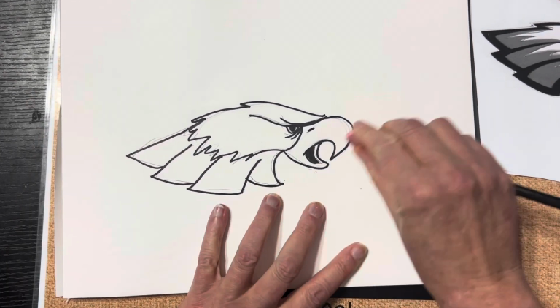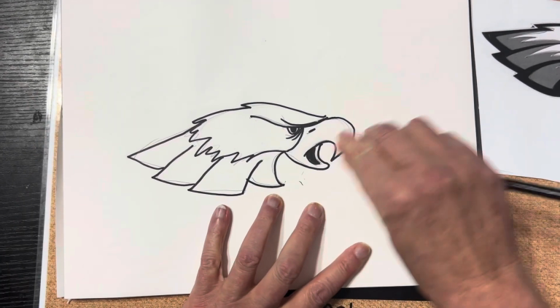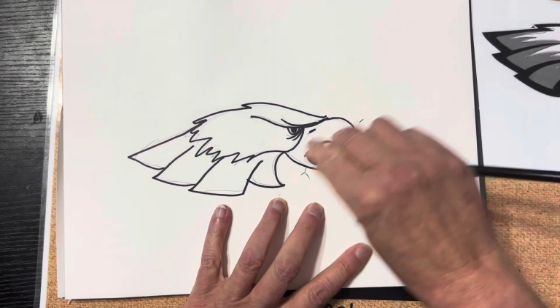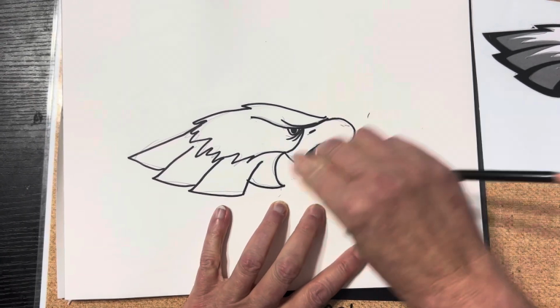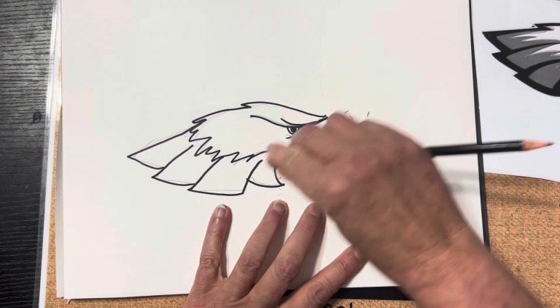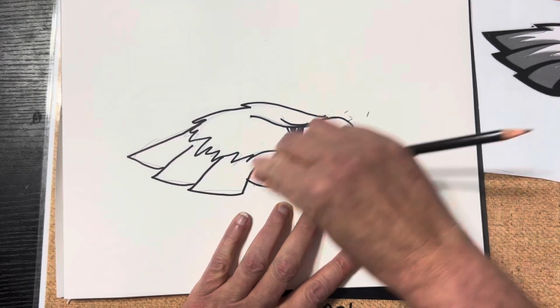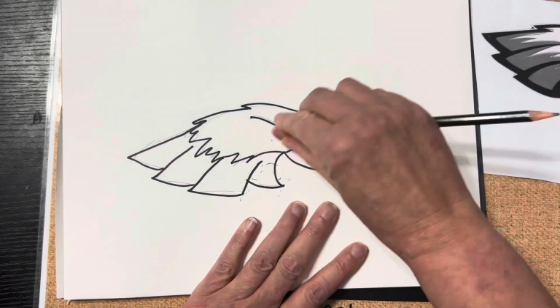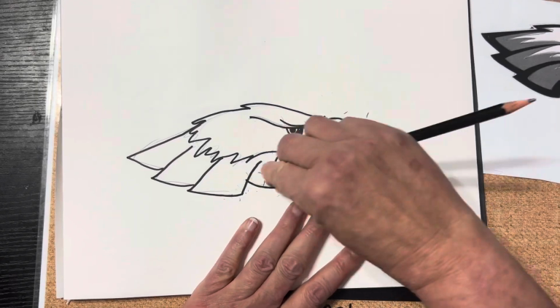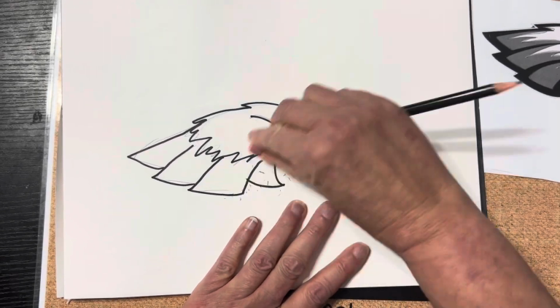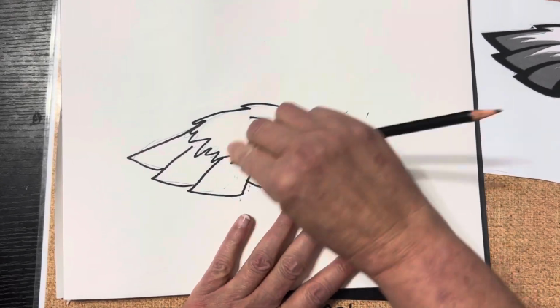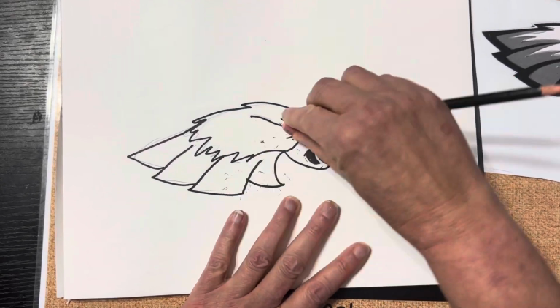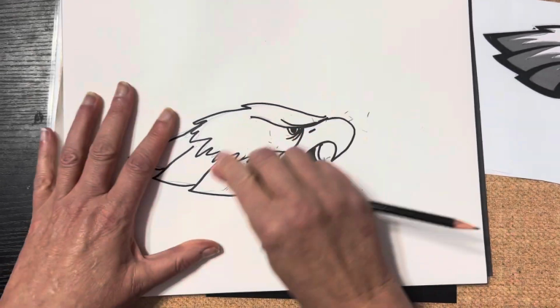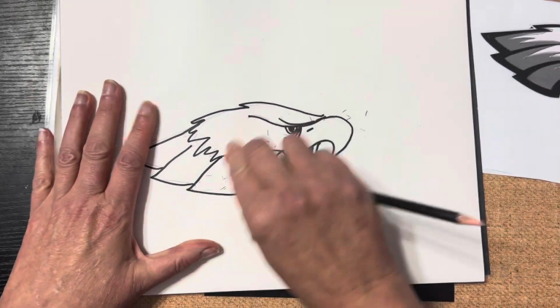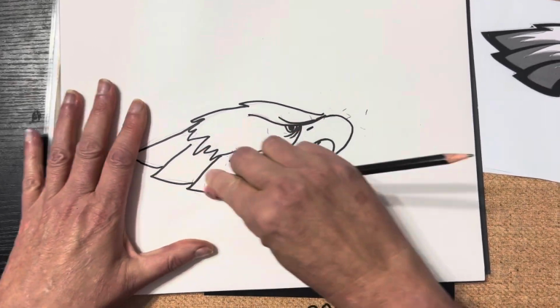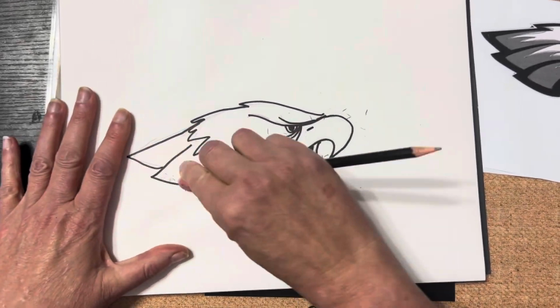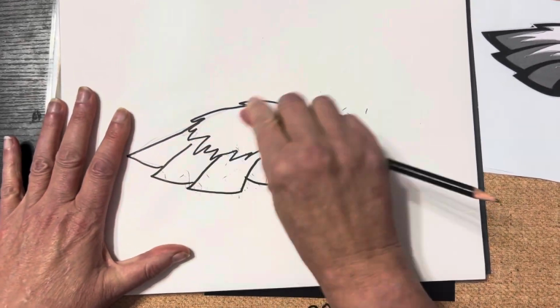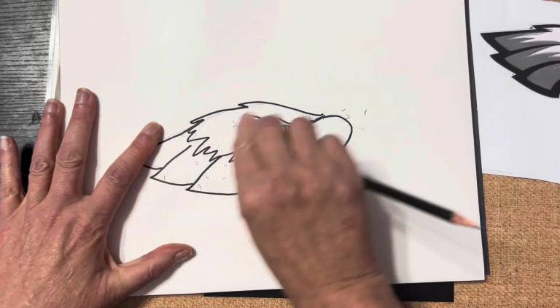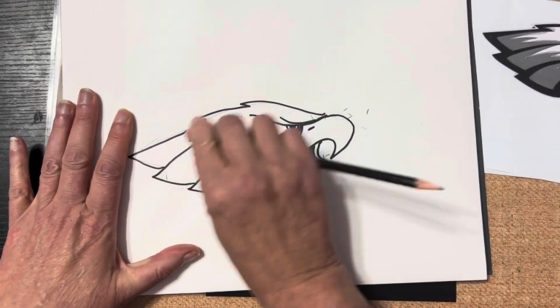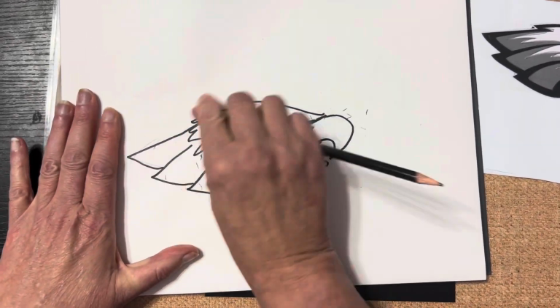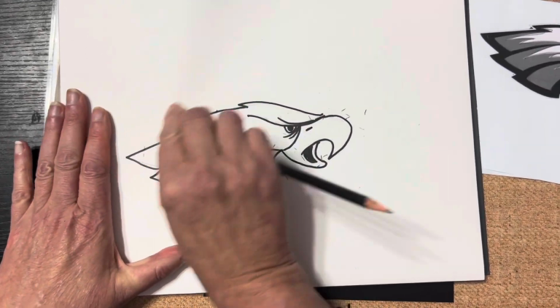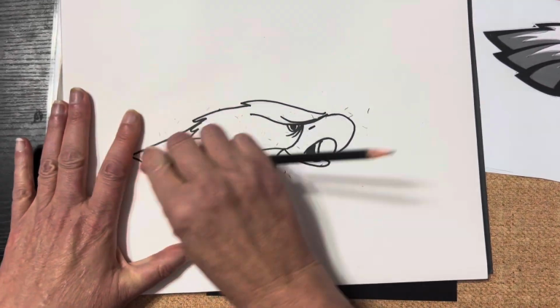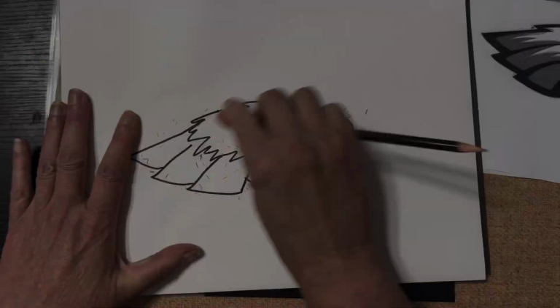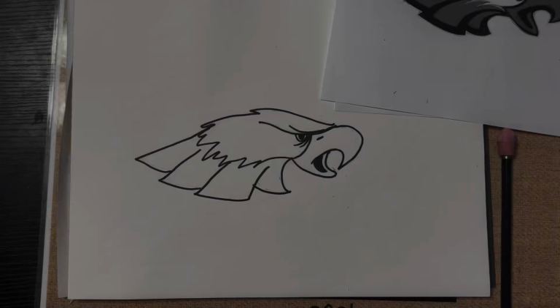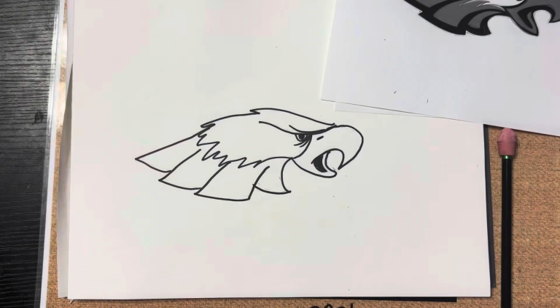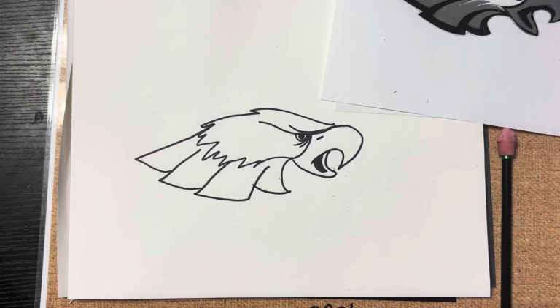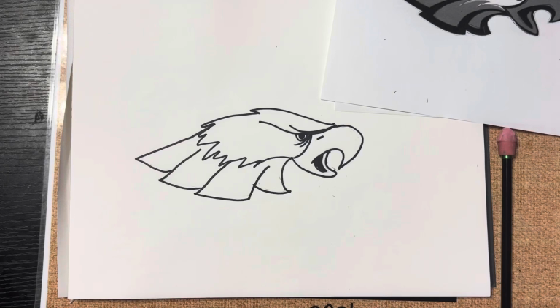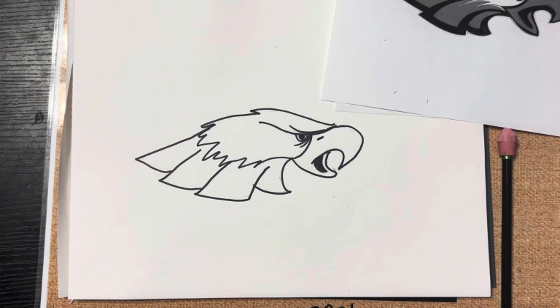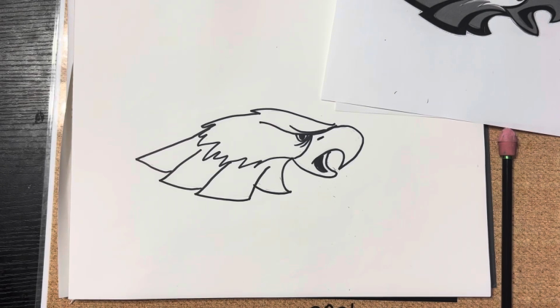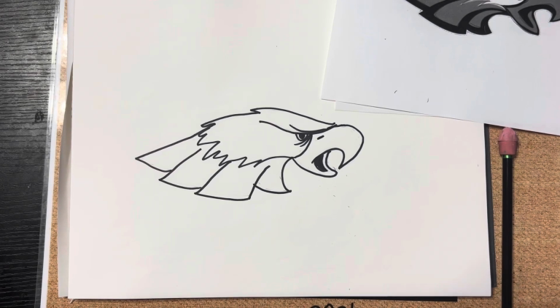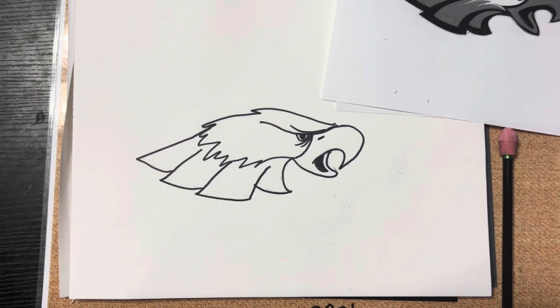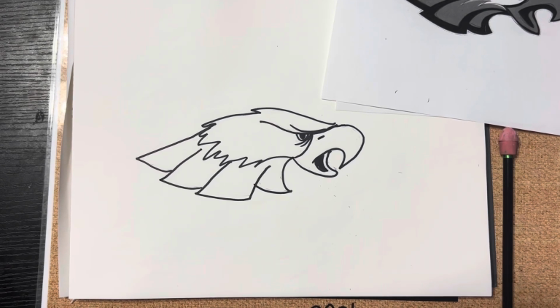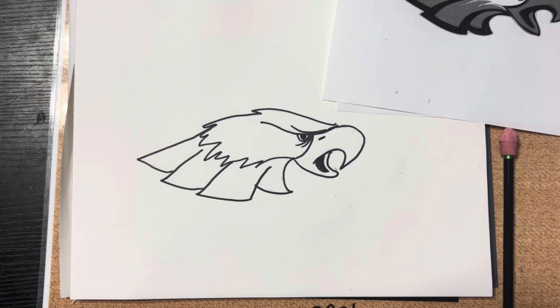Now I'm going to clean everything up with a good eraser, just kind of scrub off all the old lines that I had on there, and it'll look all nice and clean. And there you have it.